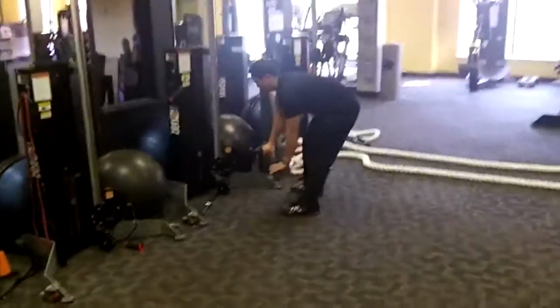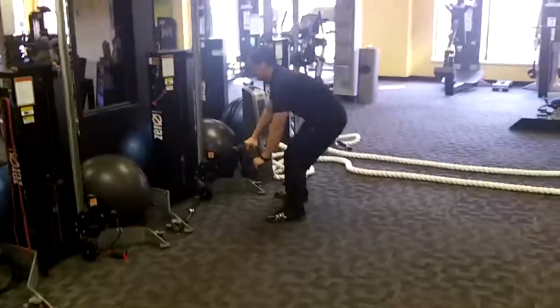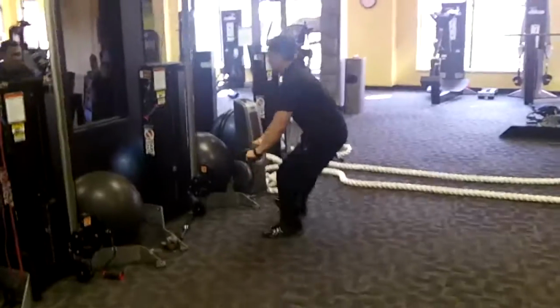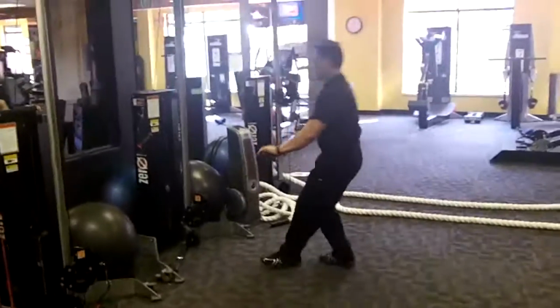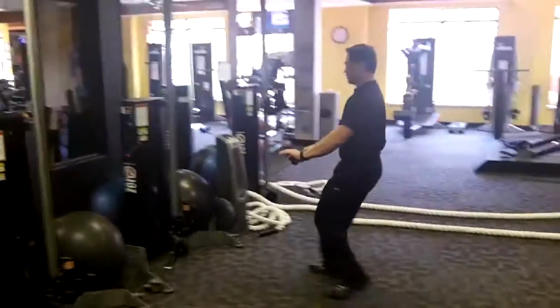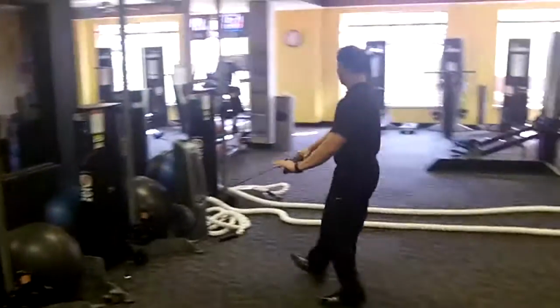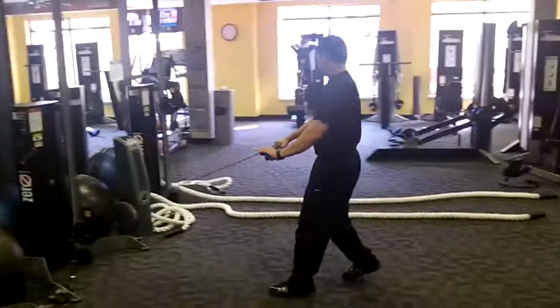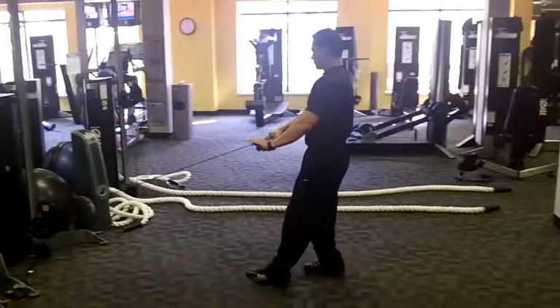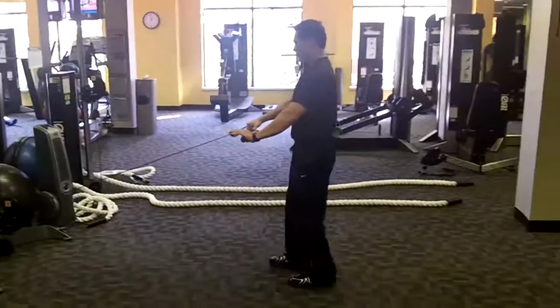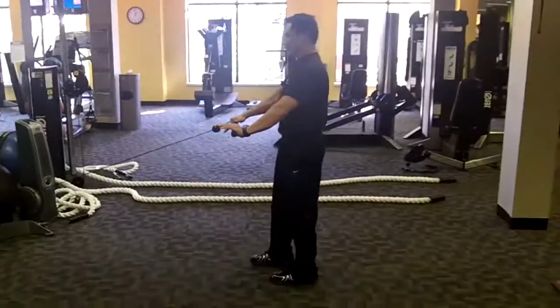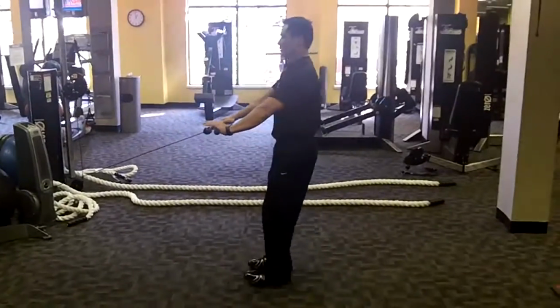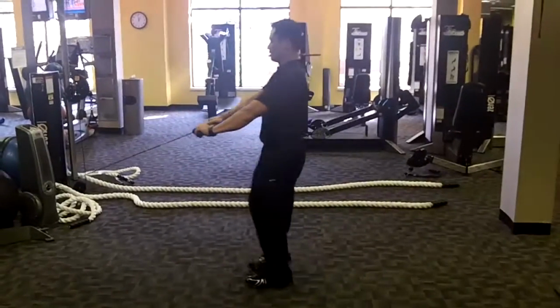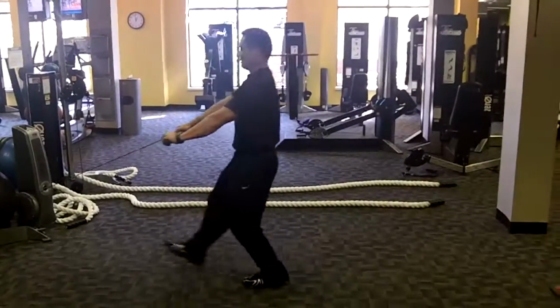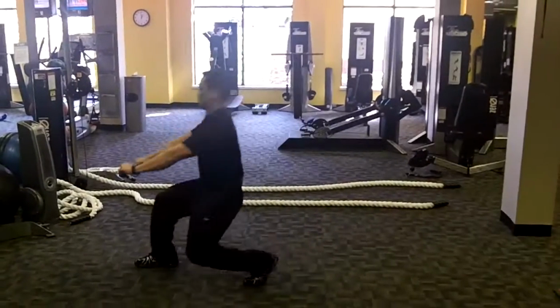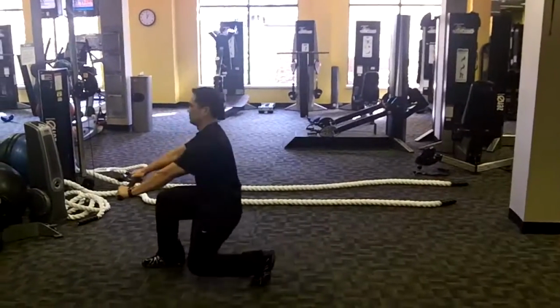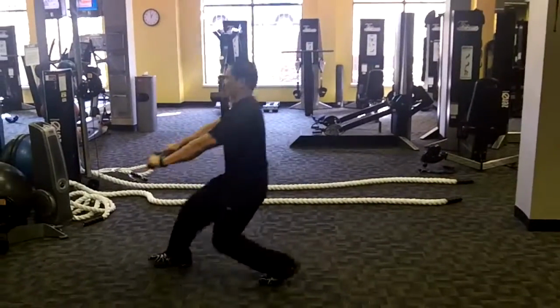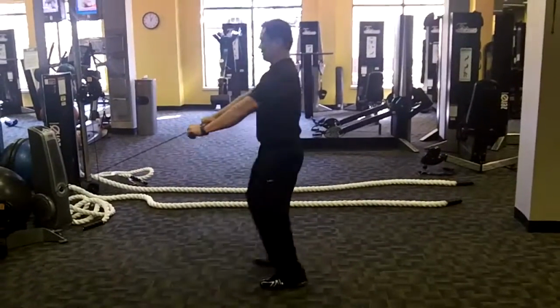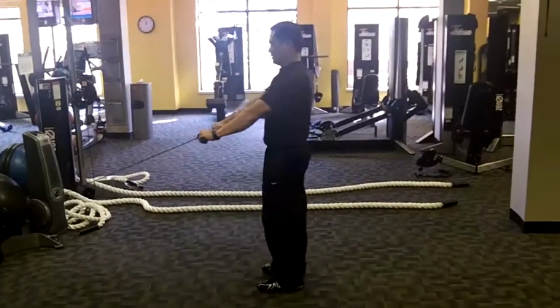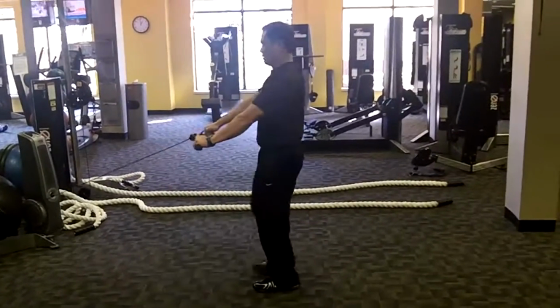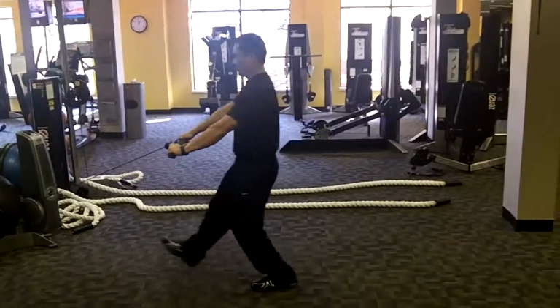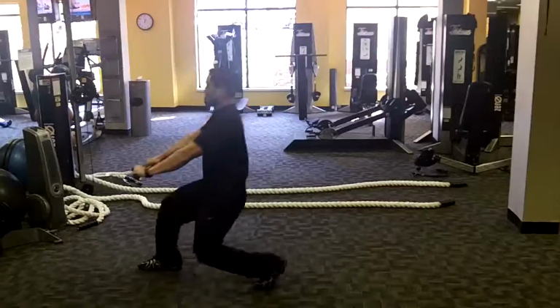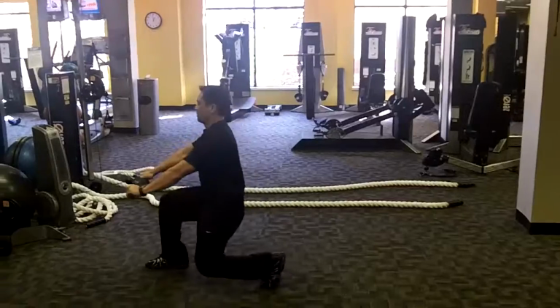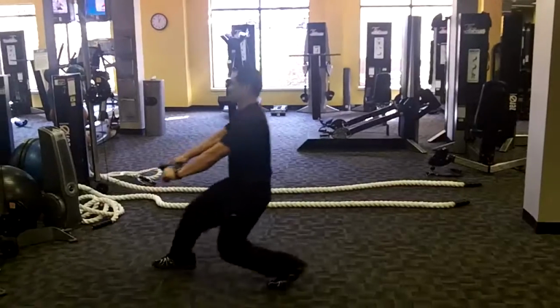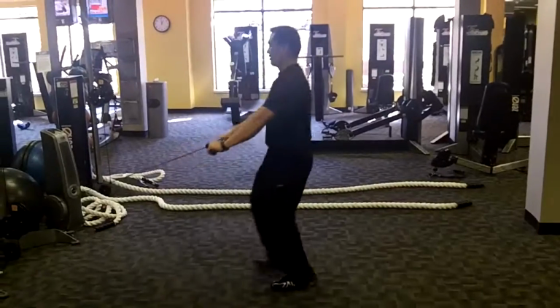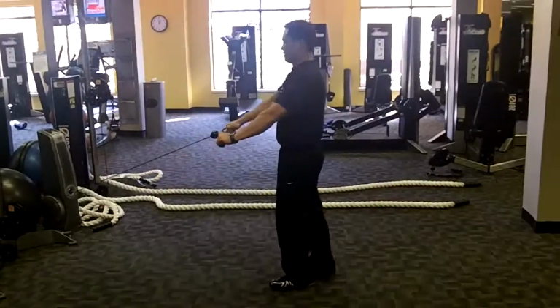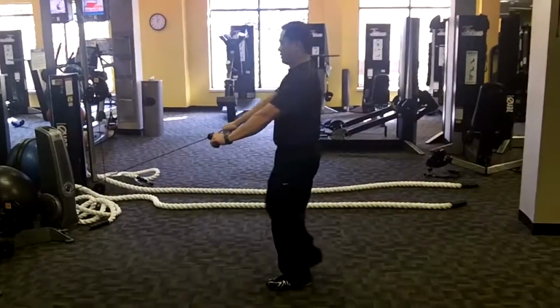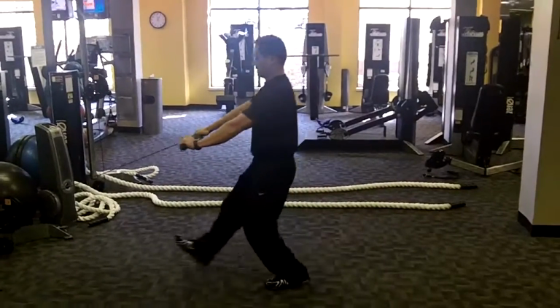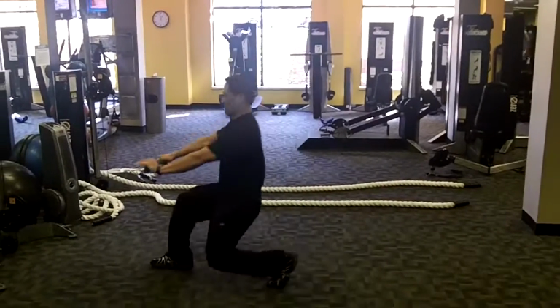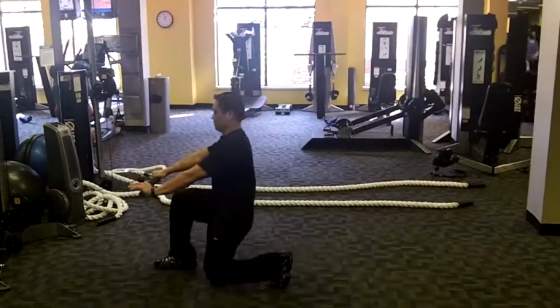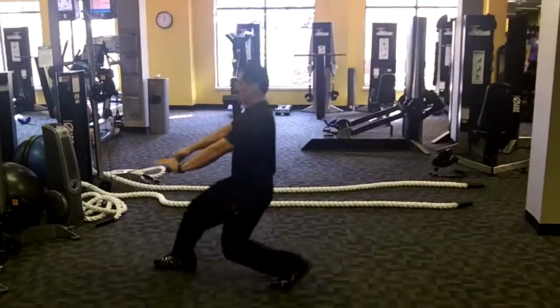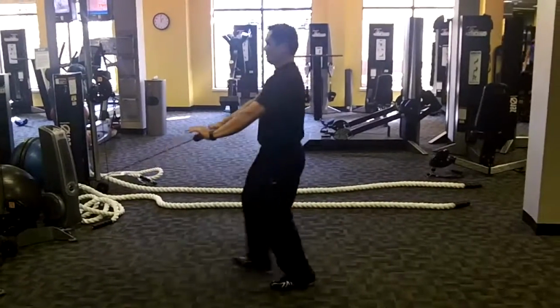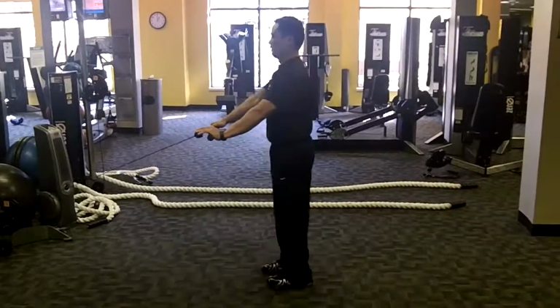Don't forget, you're going to do one minute straight. Now that bar is trying to rotate you and you have to fight it. You've got to resist — use that core strength to resist.